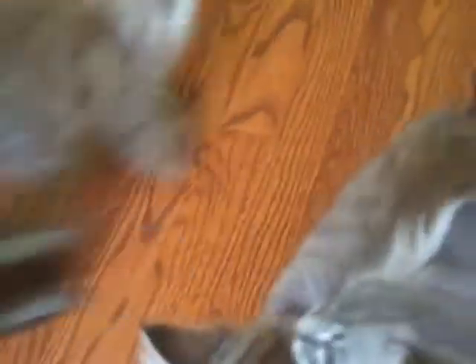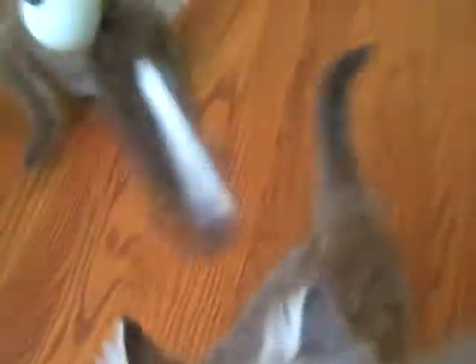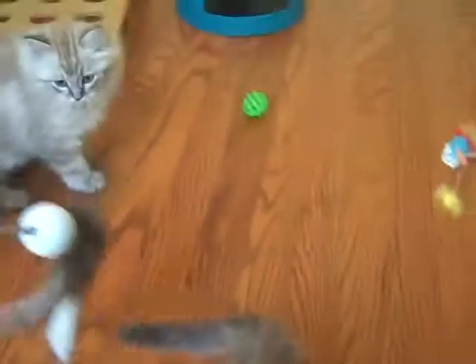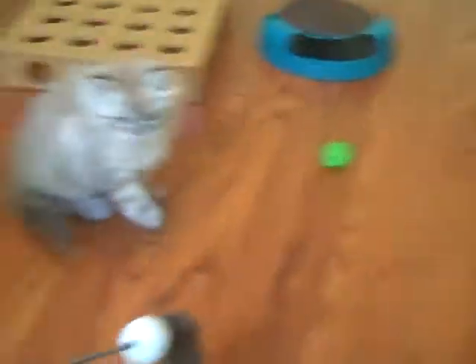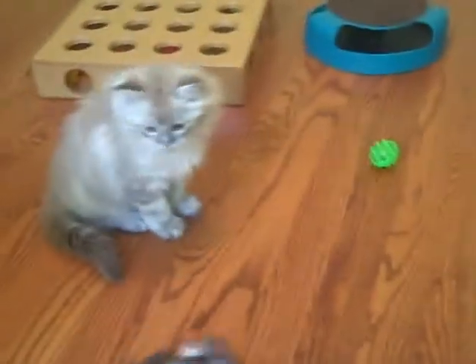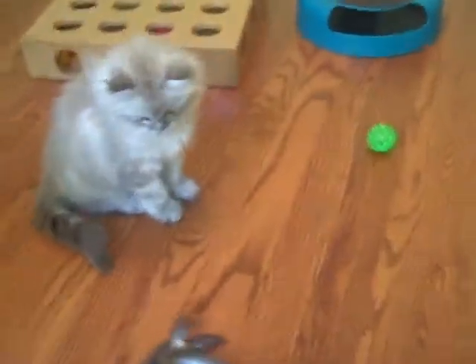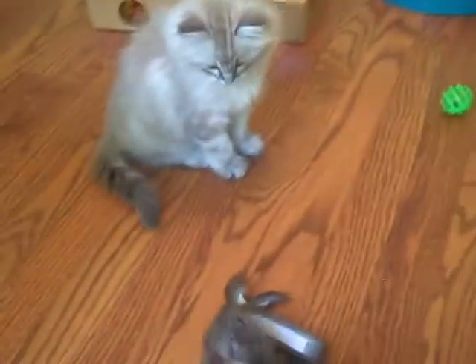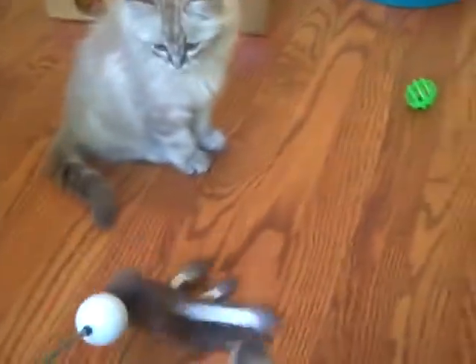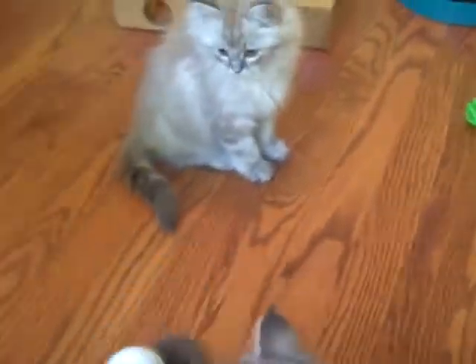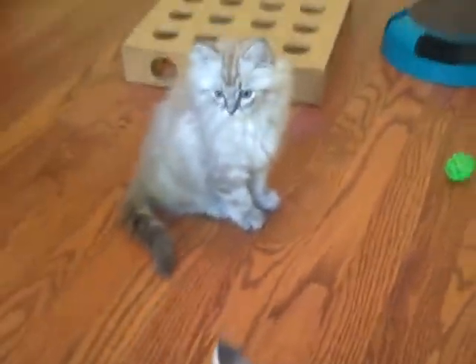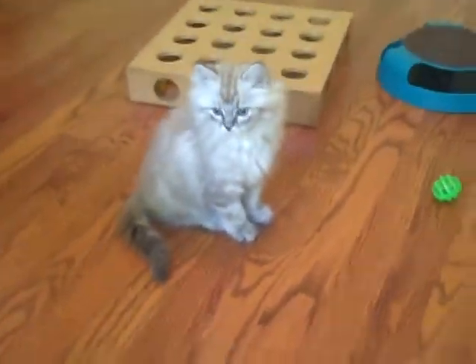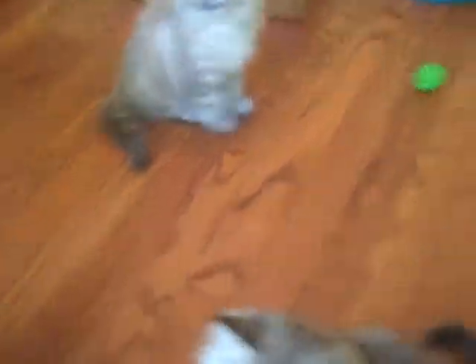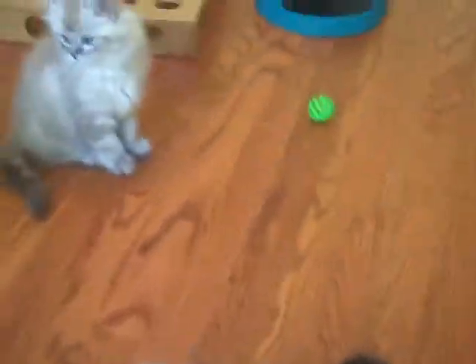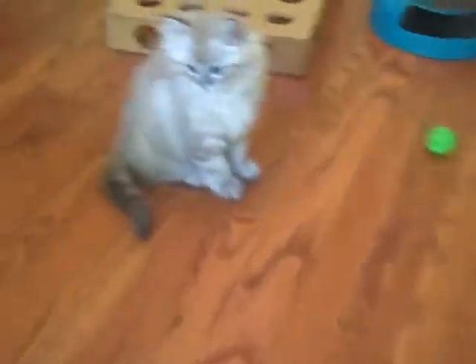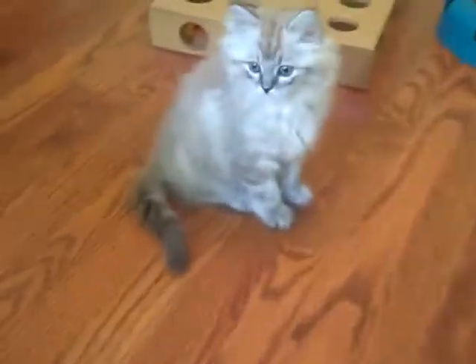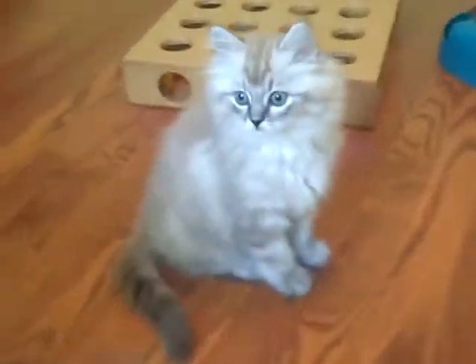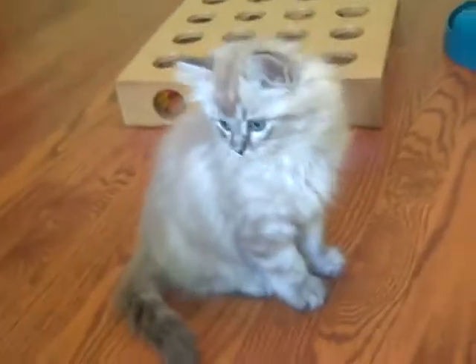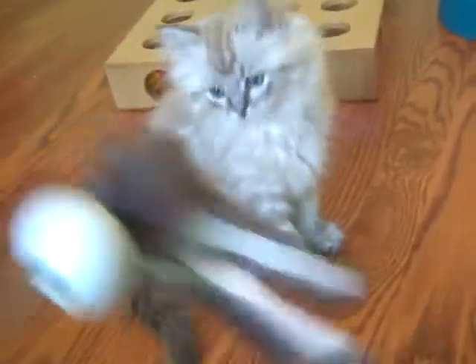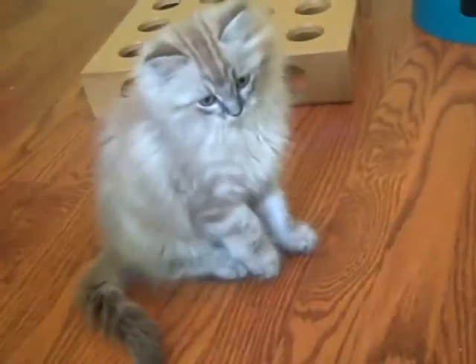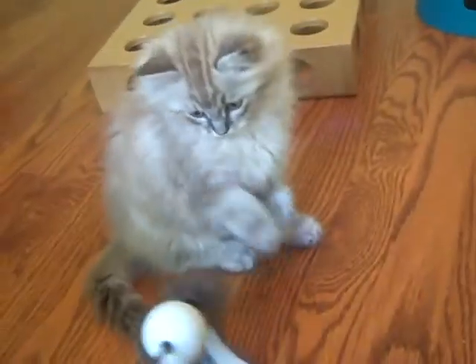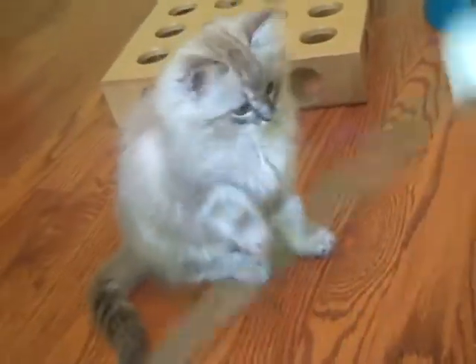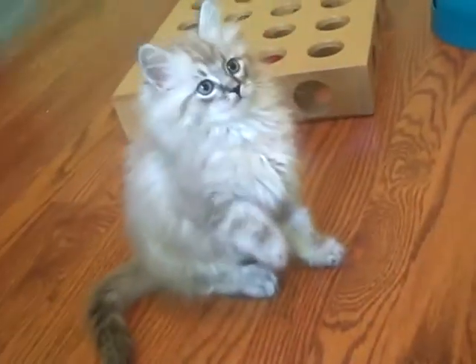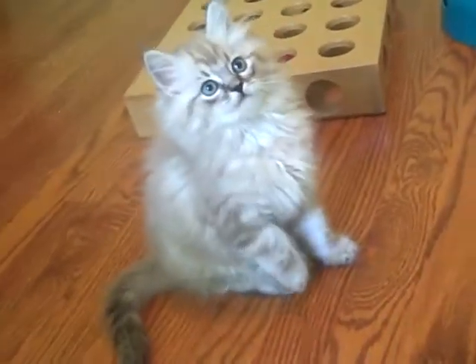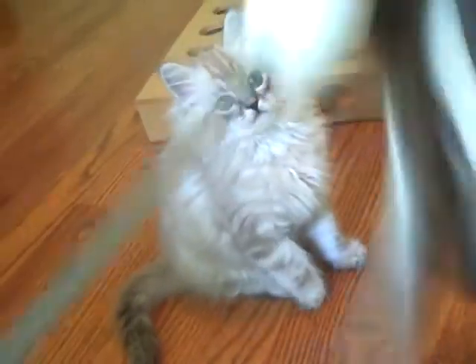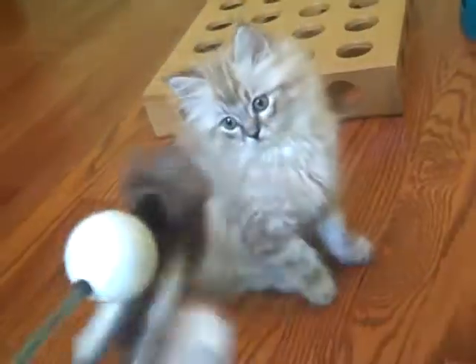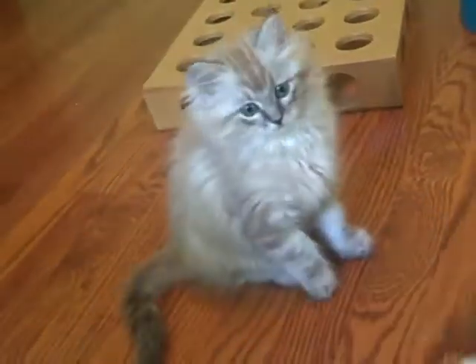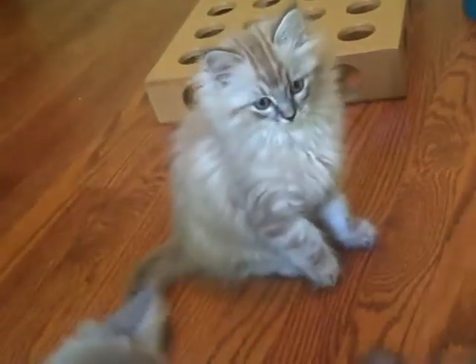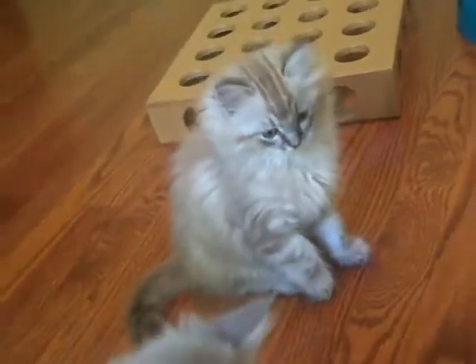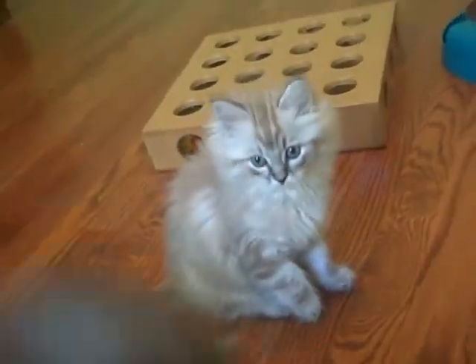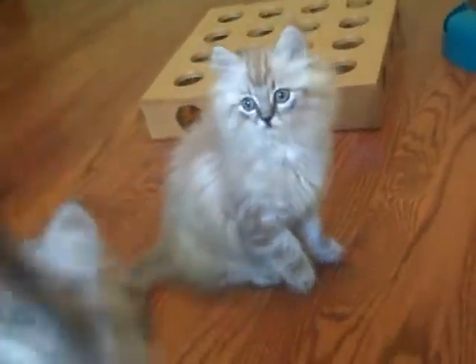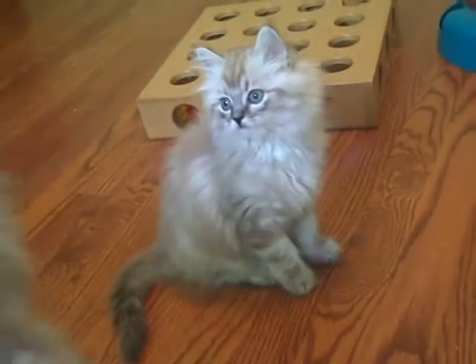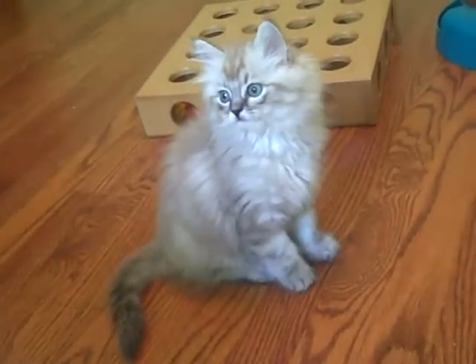And over here we have — is that Dory? Yeah, that's Dory. Dory the adorable. Dory is a natural mink classic tabby.